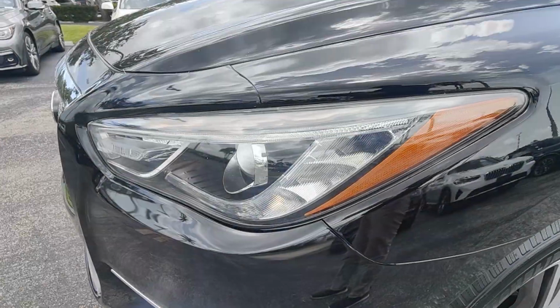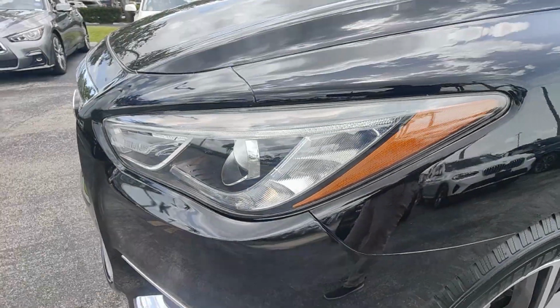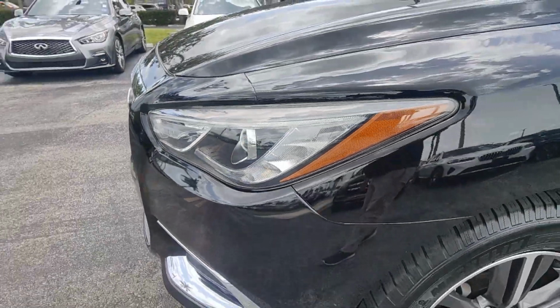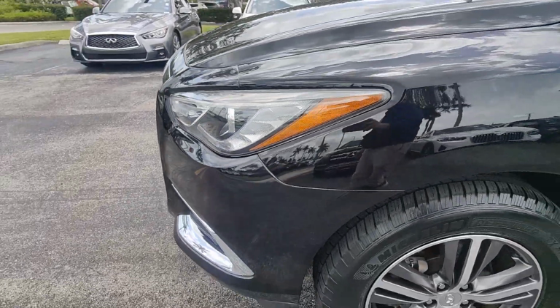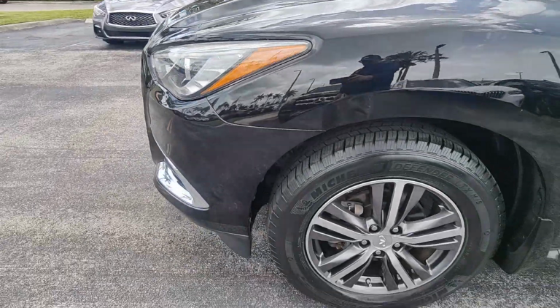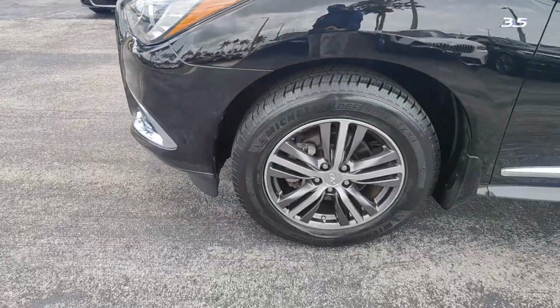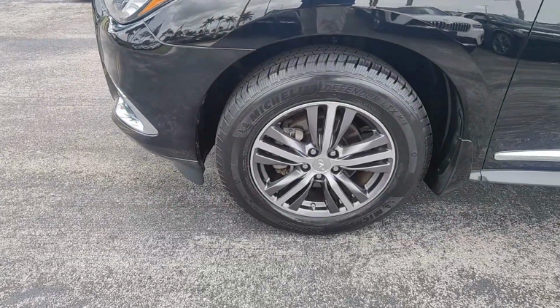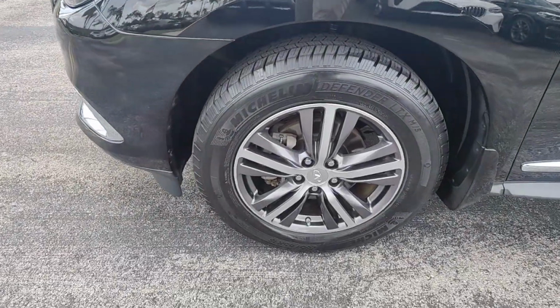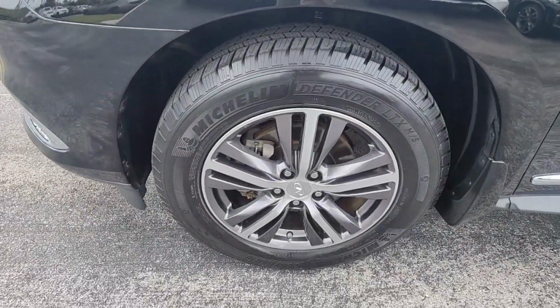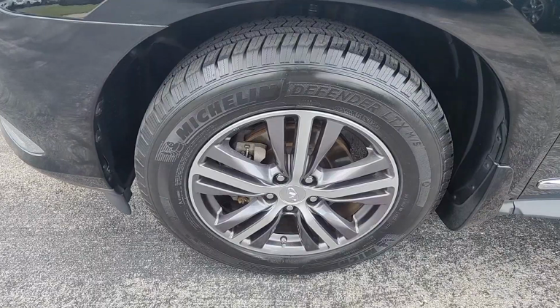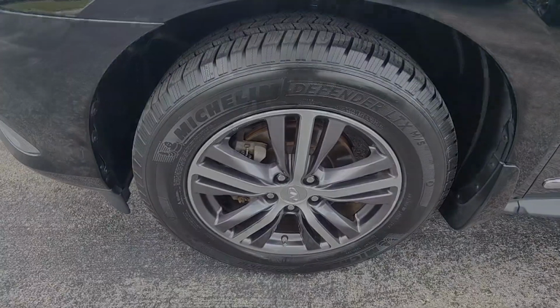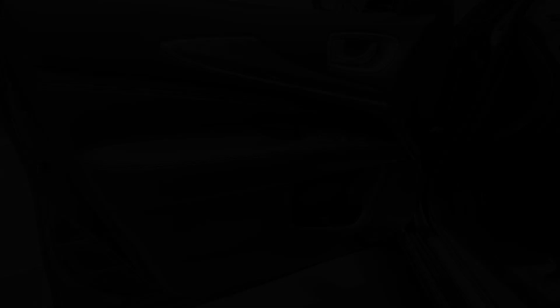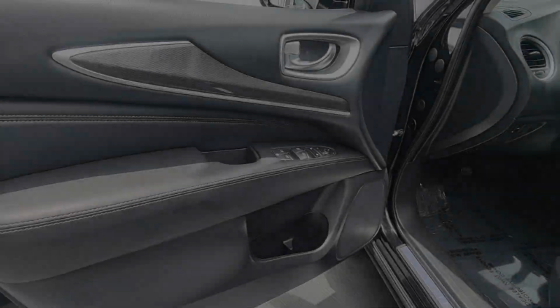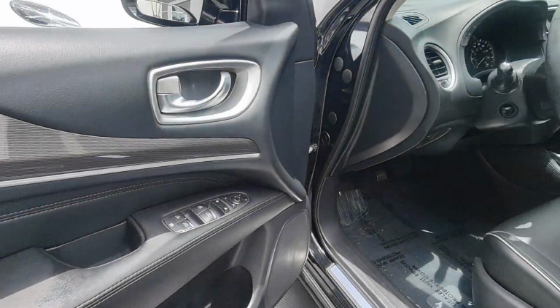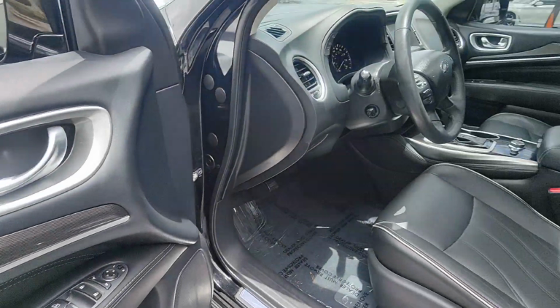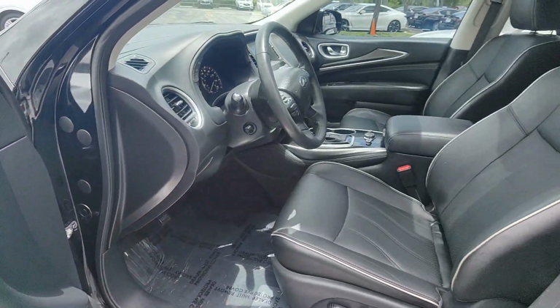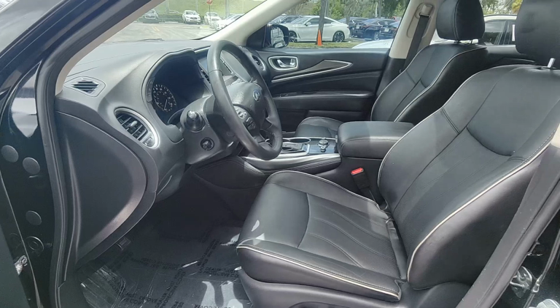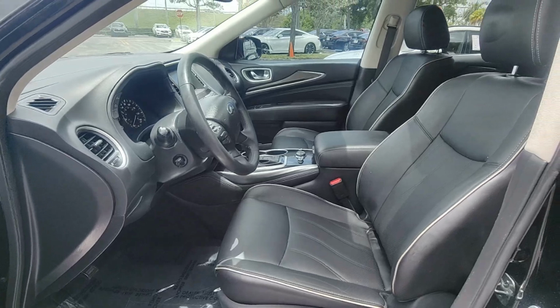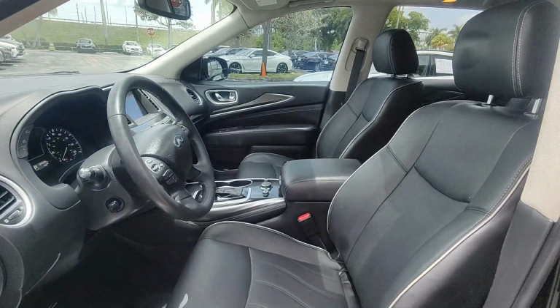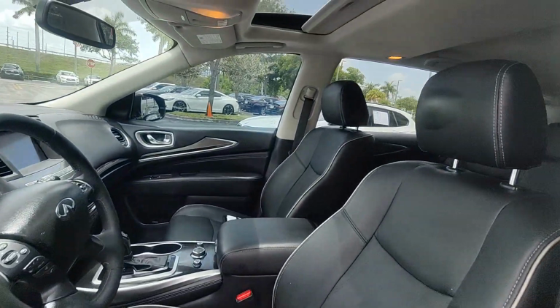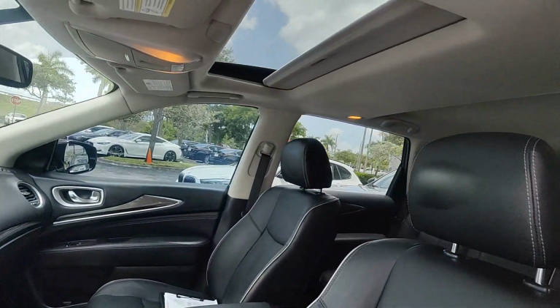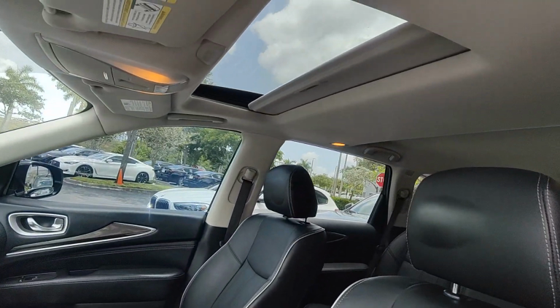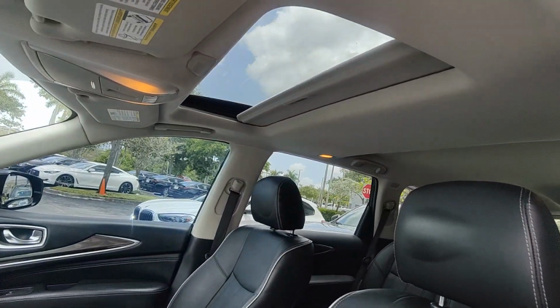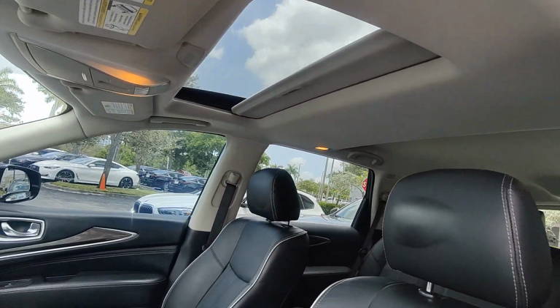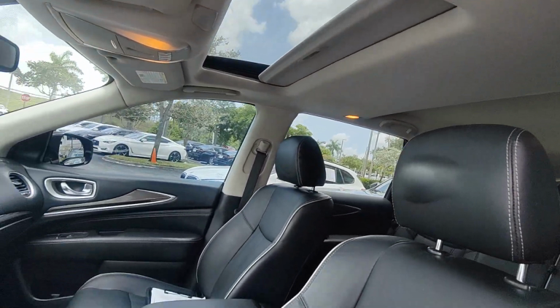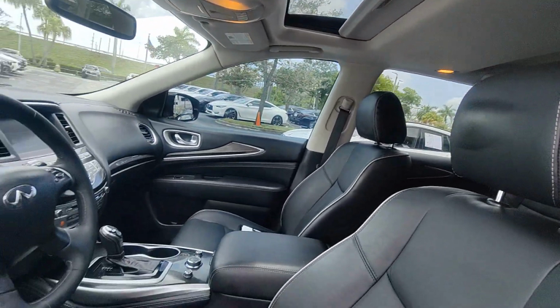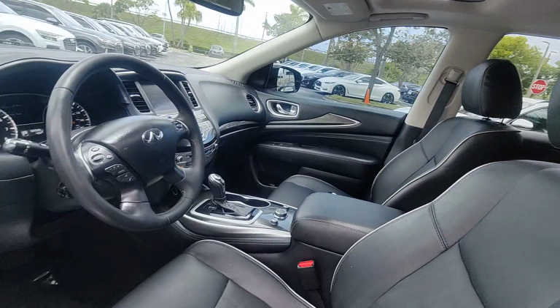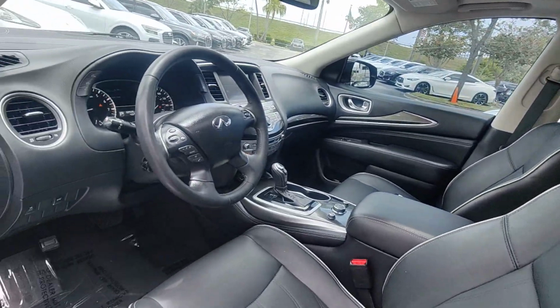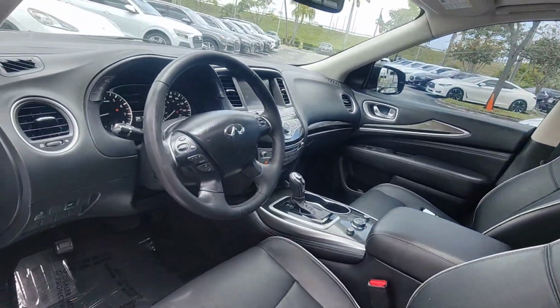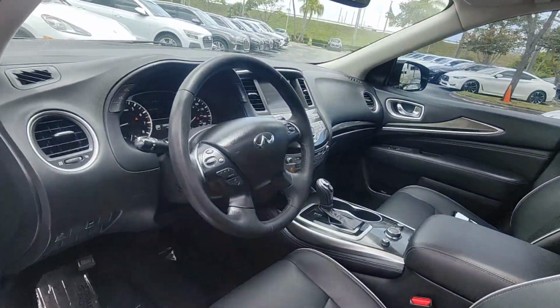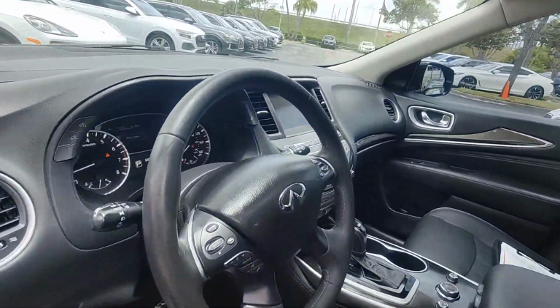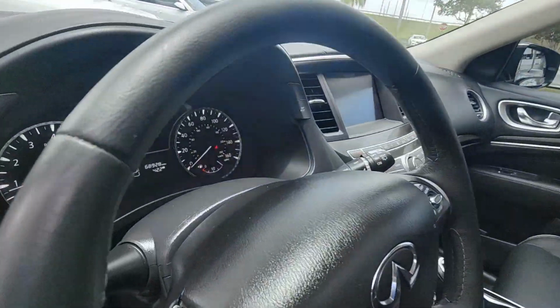These are just some of the great options this vehicle comes with: sunroof, moonroof, keyless entry, backup camera, power passenger seat, heated mirrors, satellite radio, fog lamps, power liftgate, and Bluetooth connection.